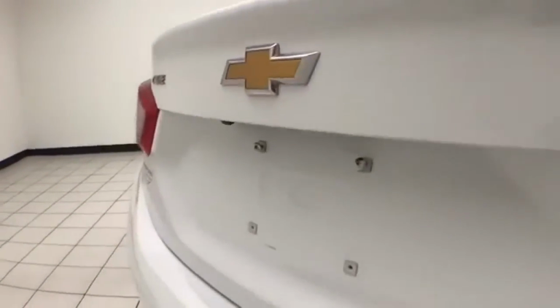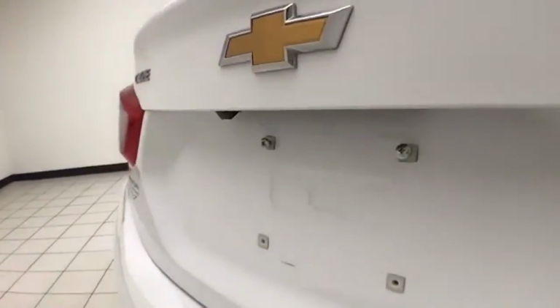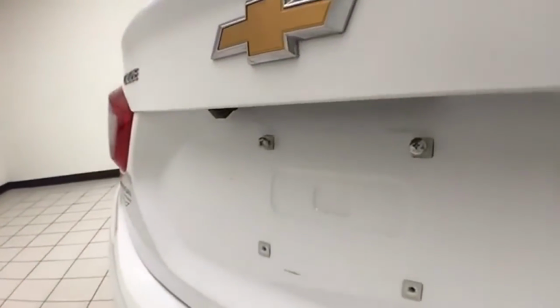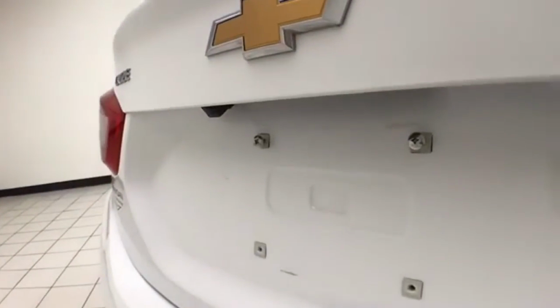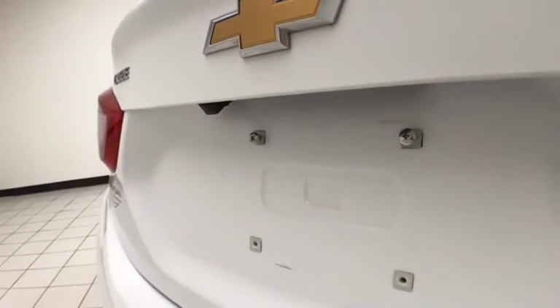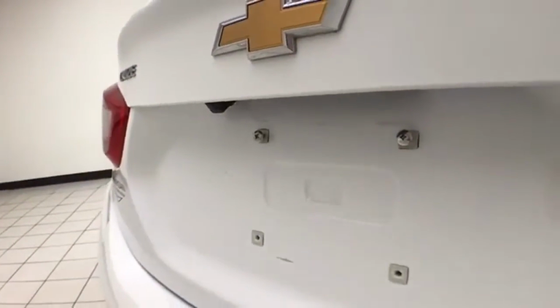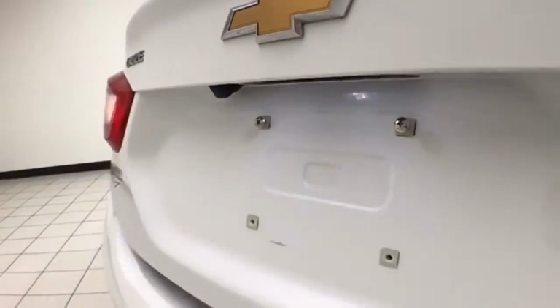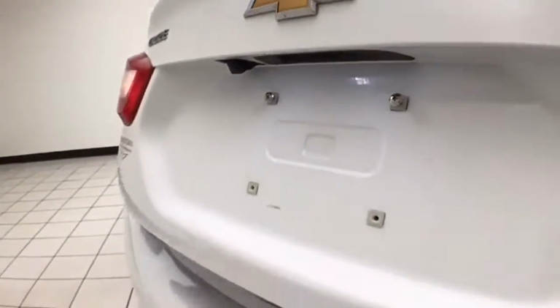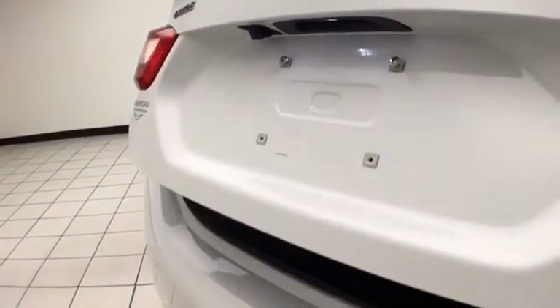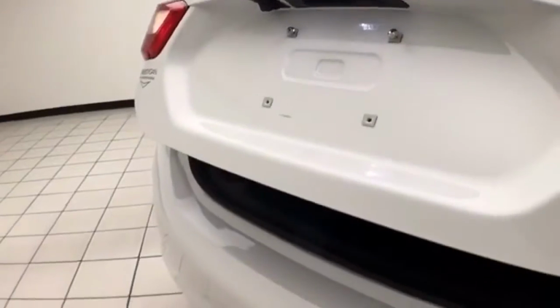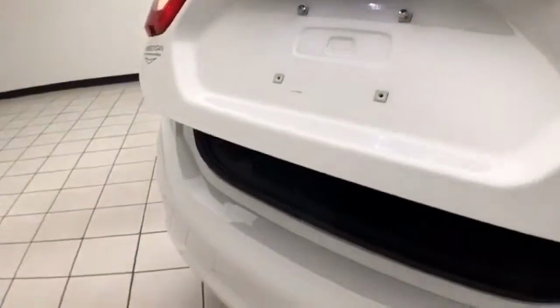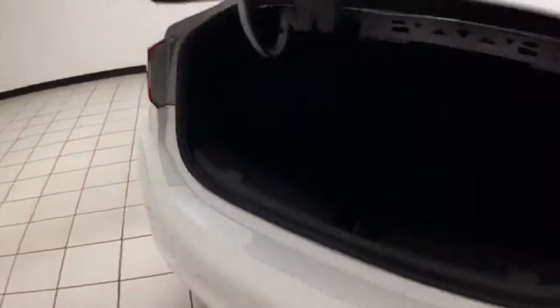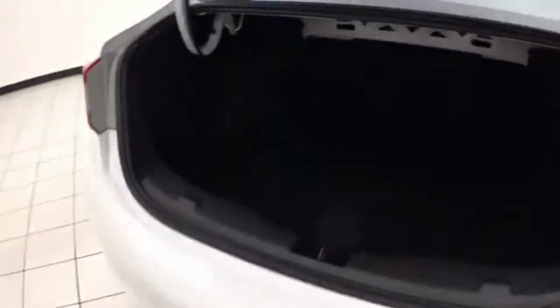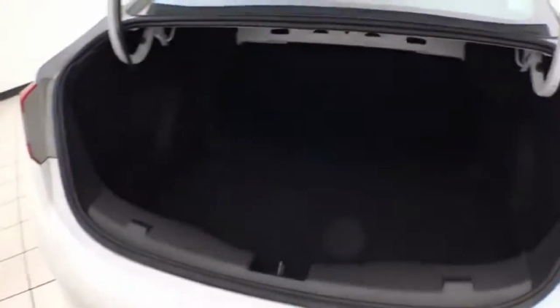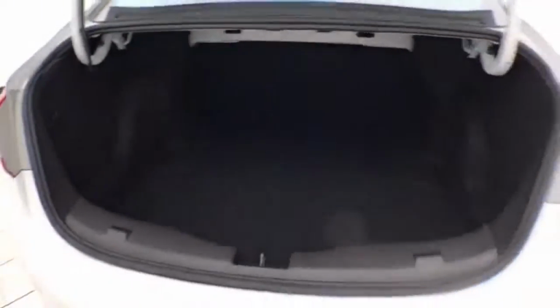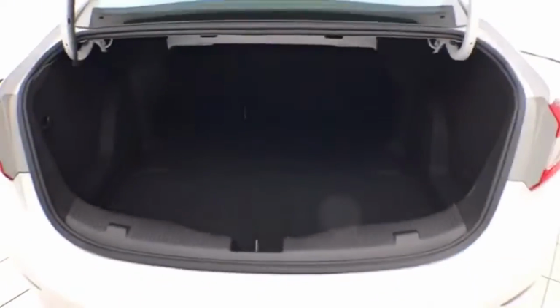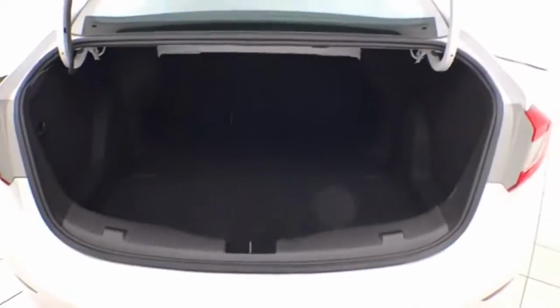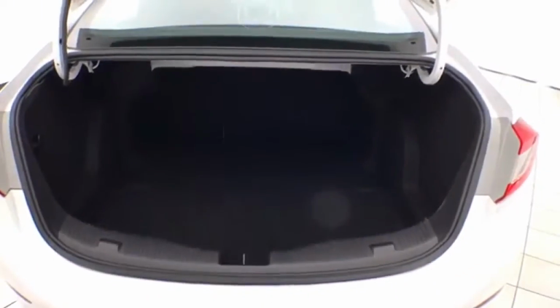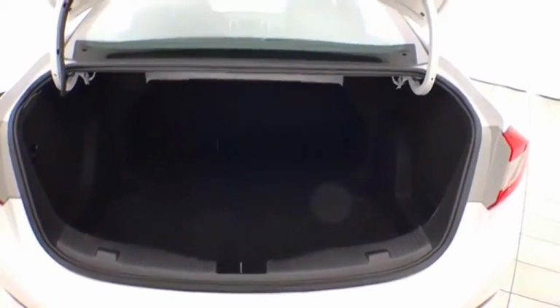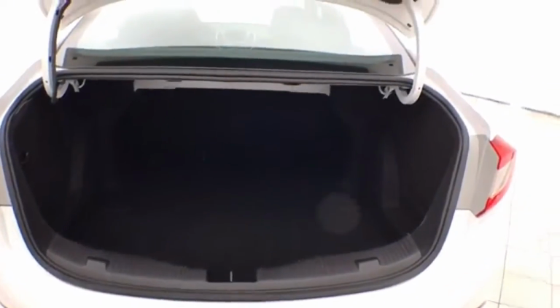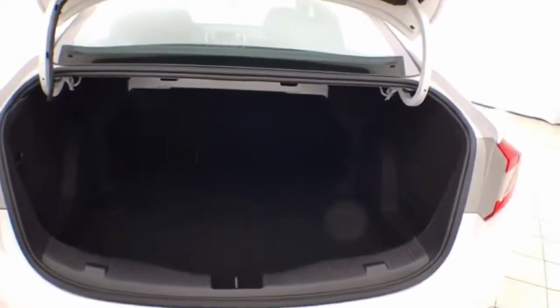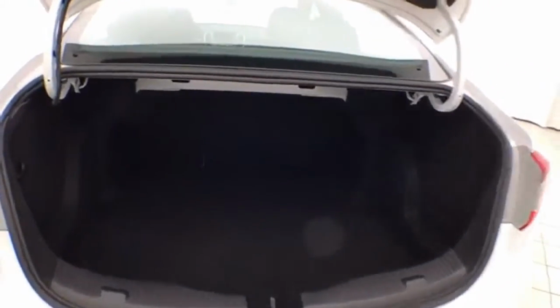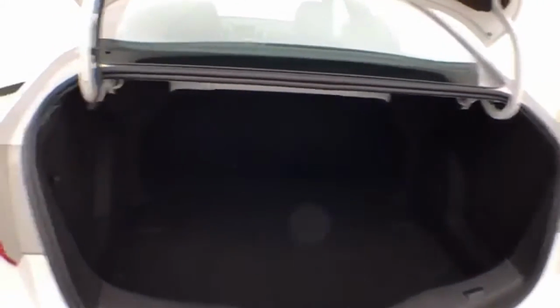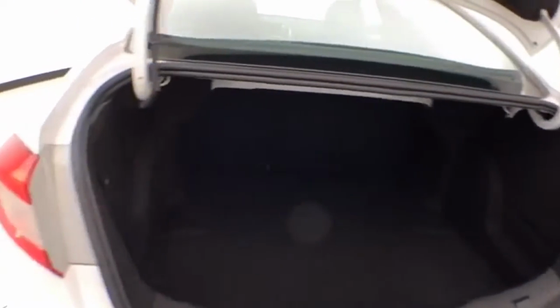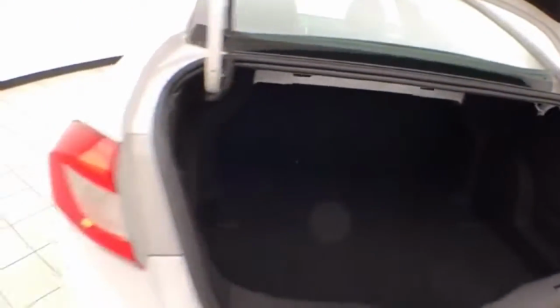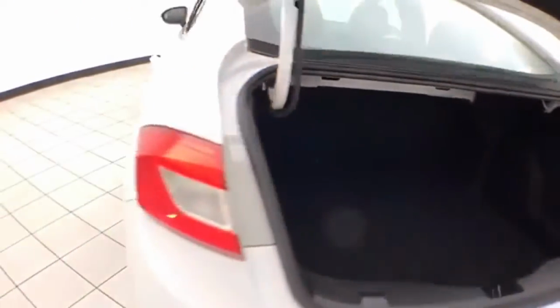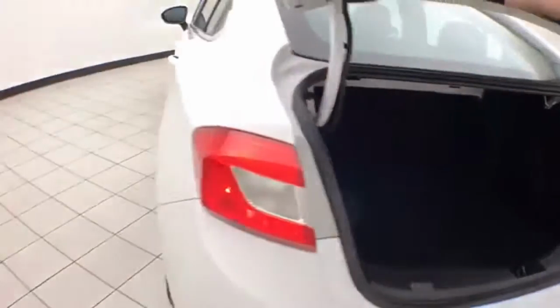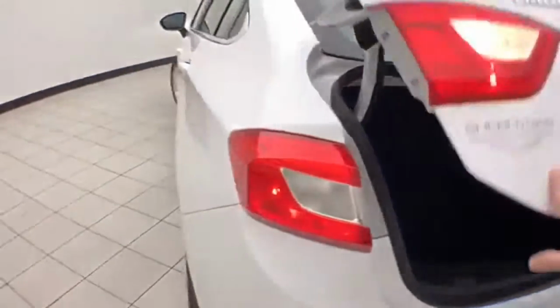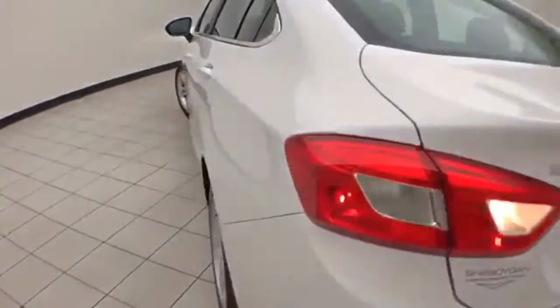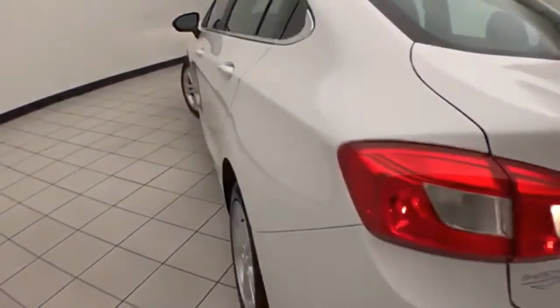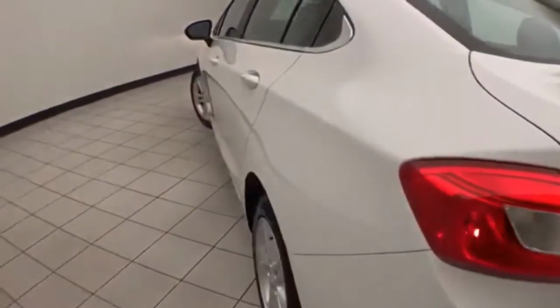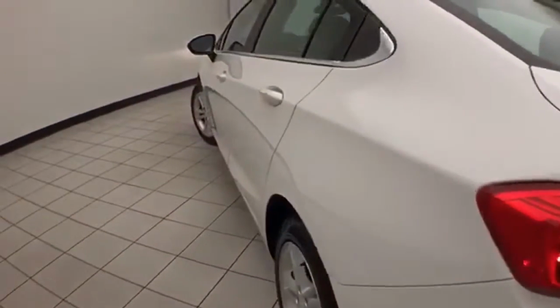Backup camera for additional safety. Spacious trunk with a wide opening that makes it easy to get things in and out, and very clean.